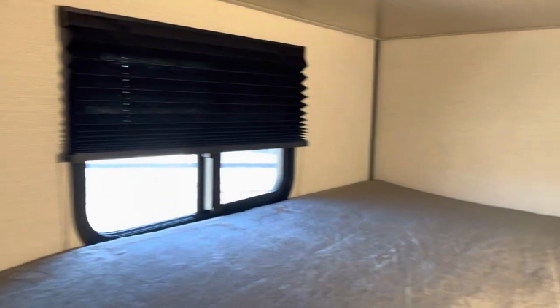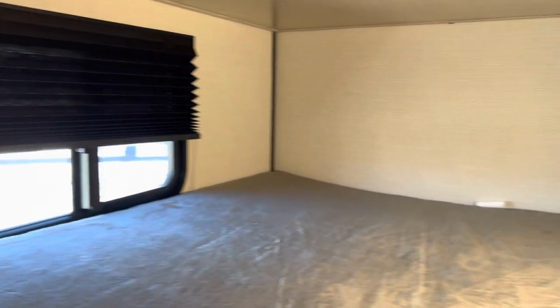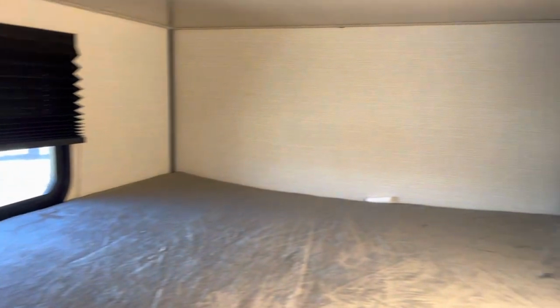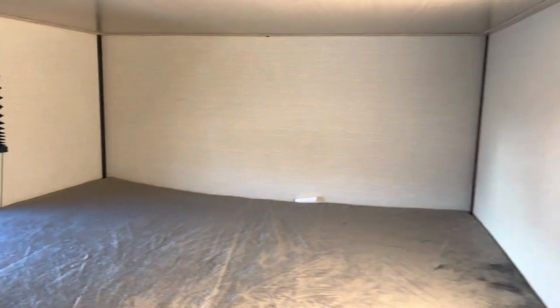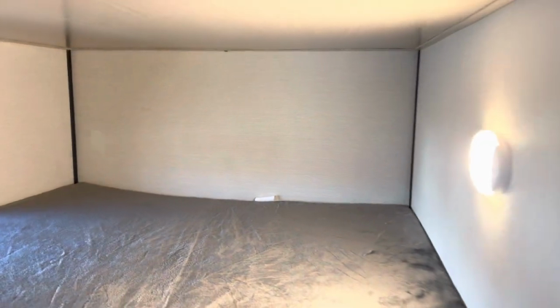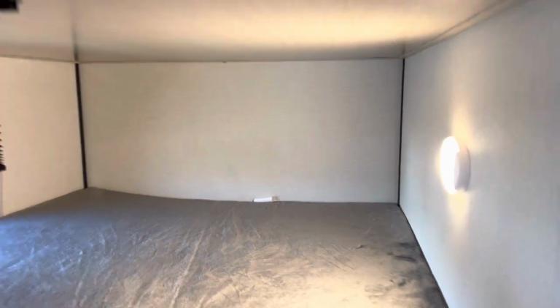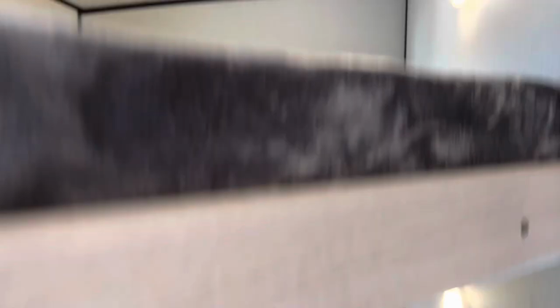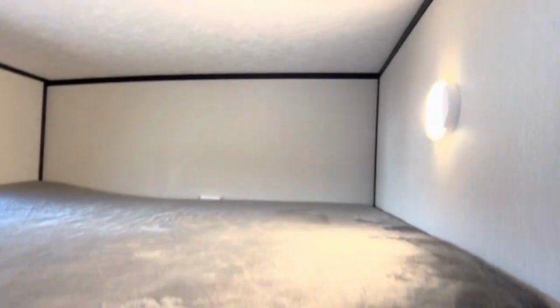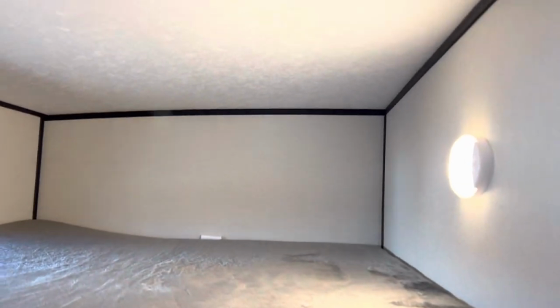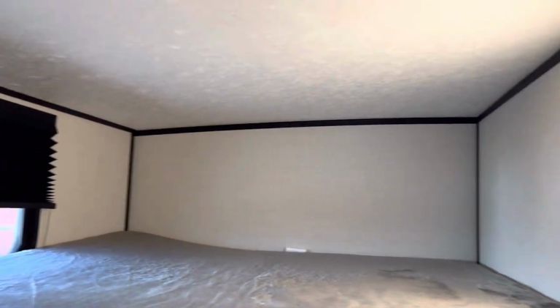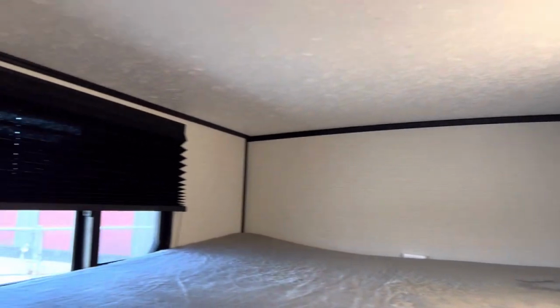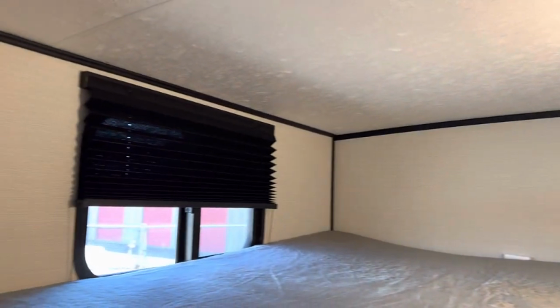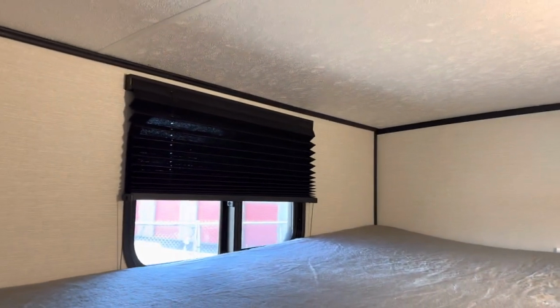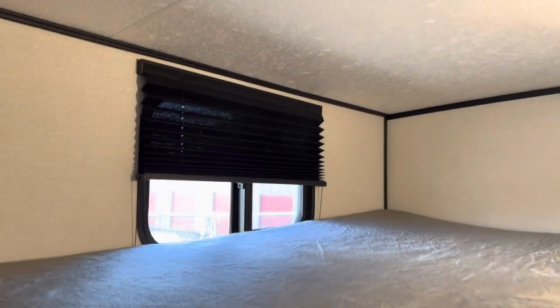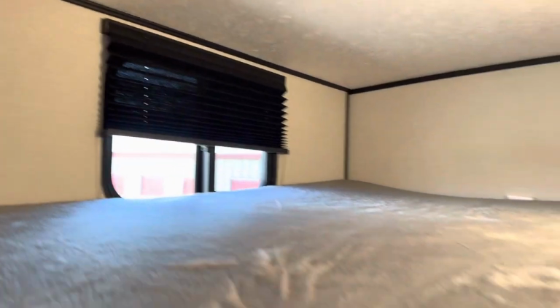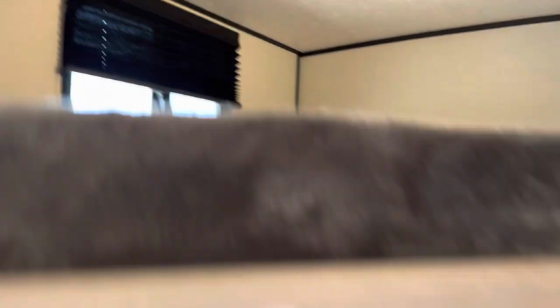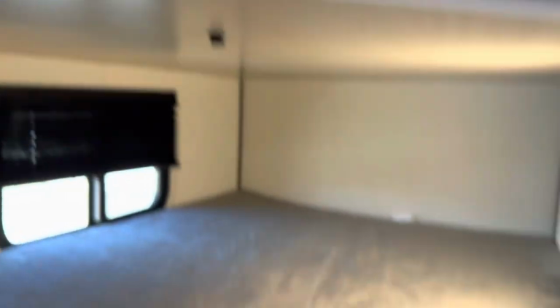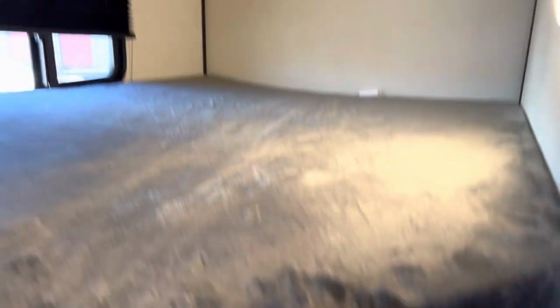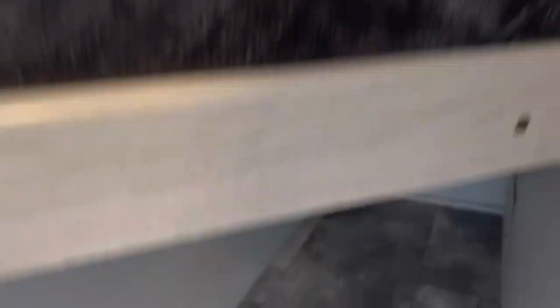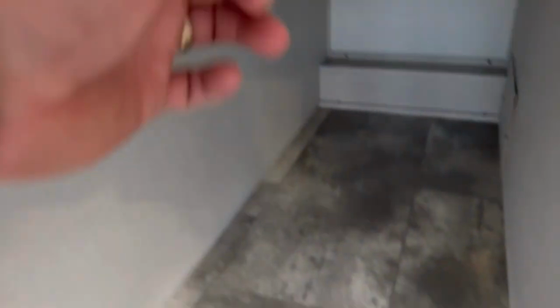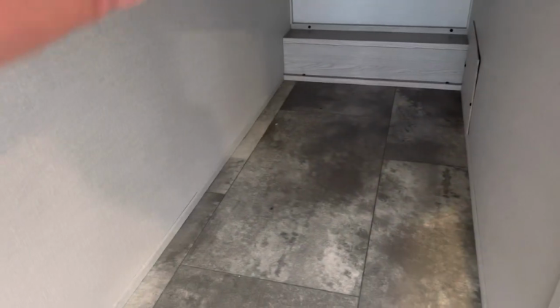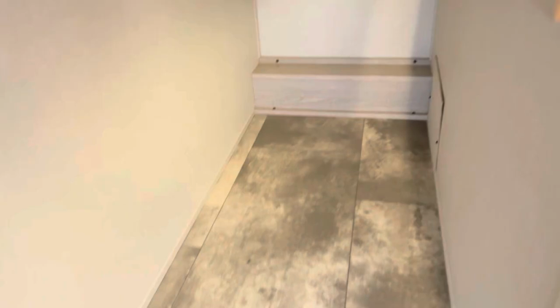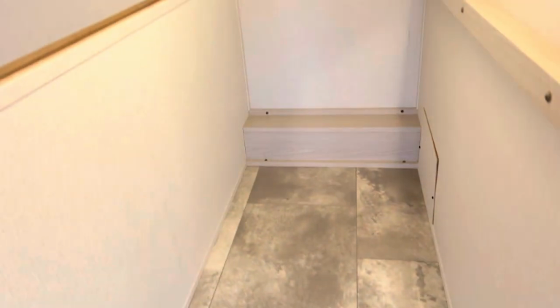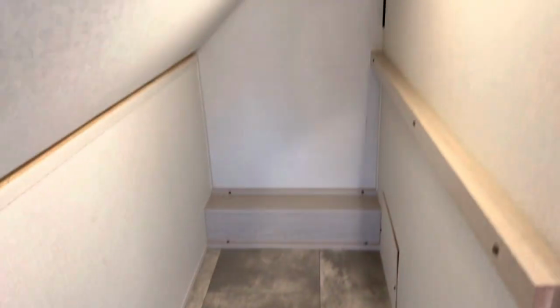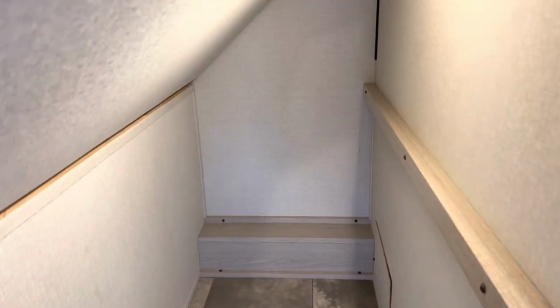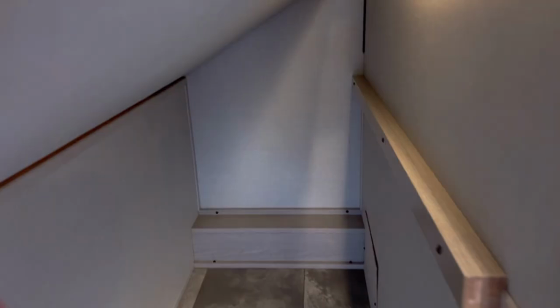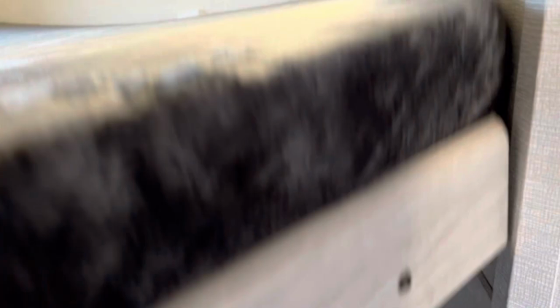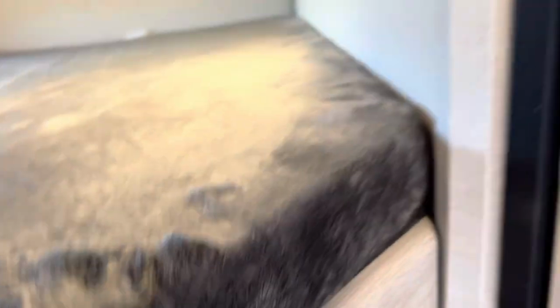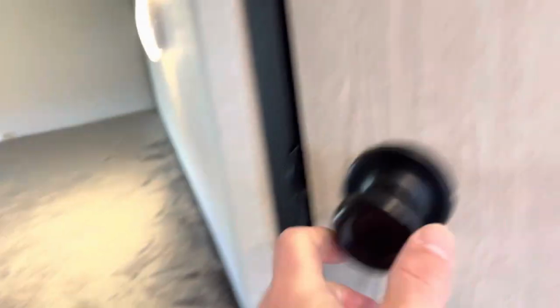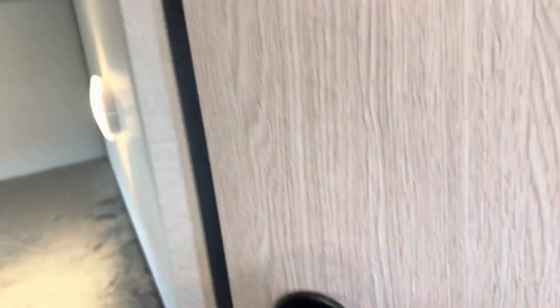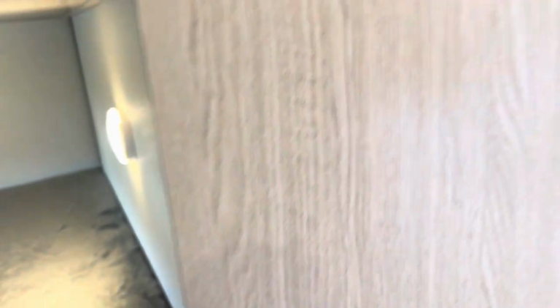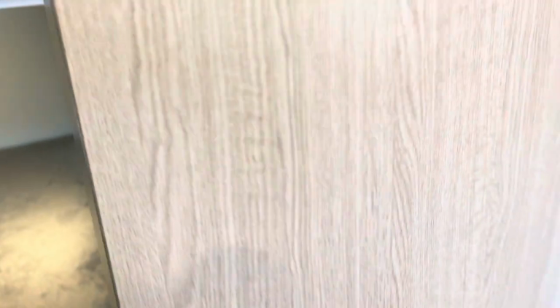Nice bunk areas here with a motion light and windows that open up as well. Just below the bottom bunk there's storage, and the bottom bunk does lift up for extra storage — great for bikes and gear.